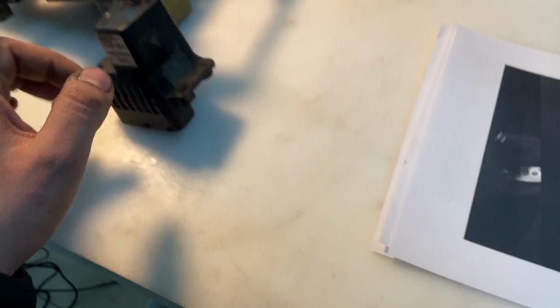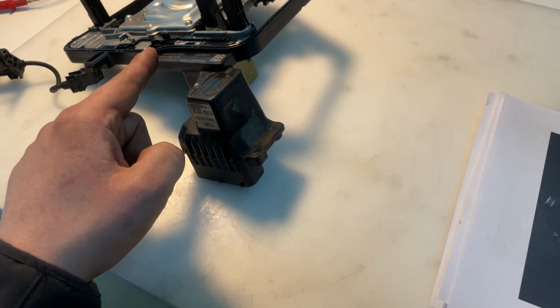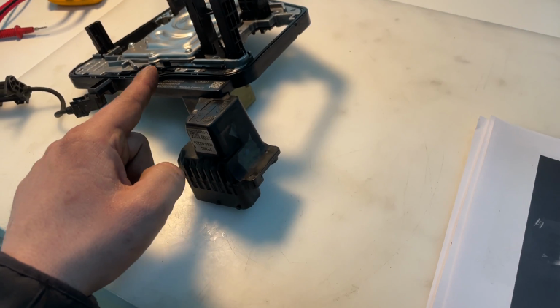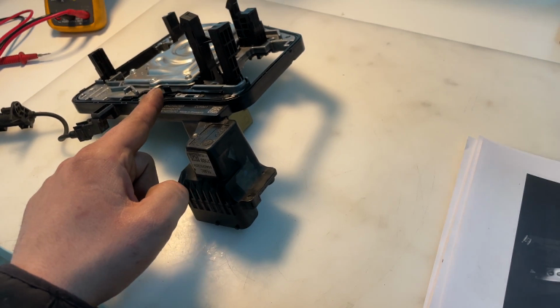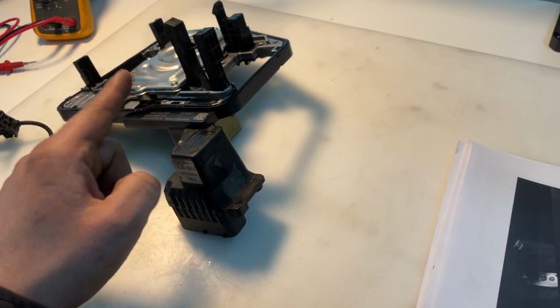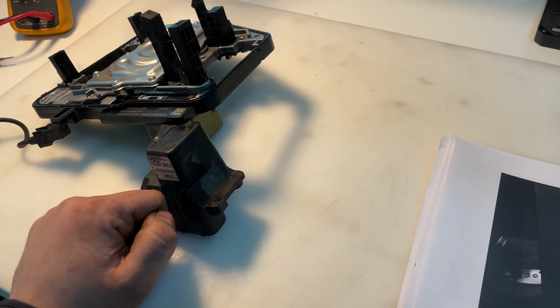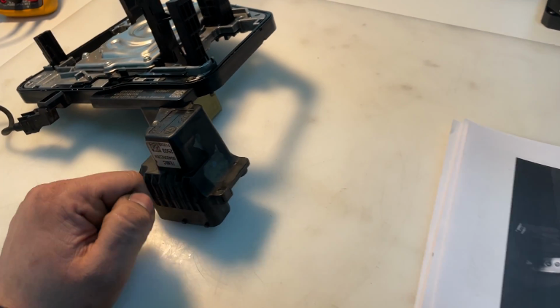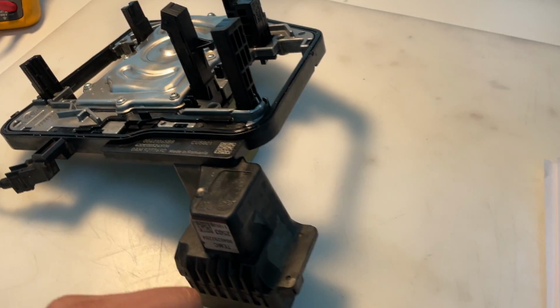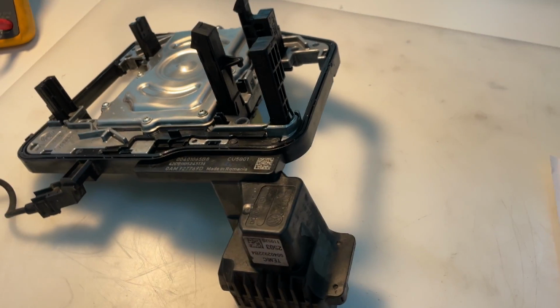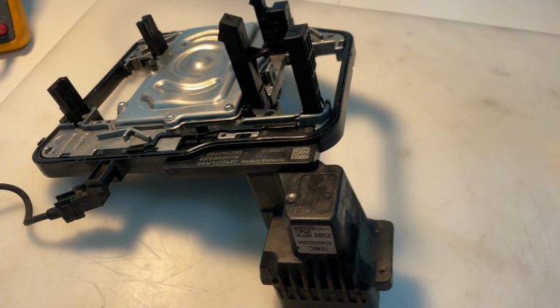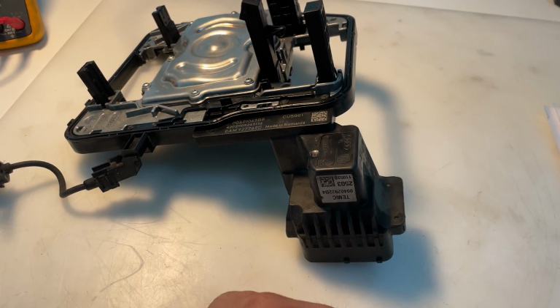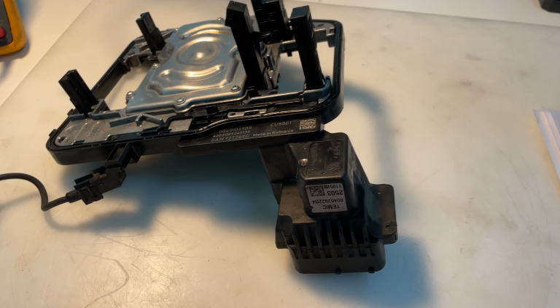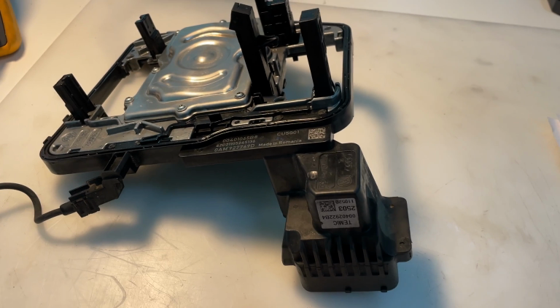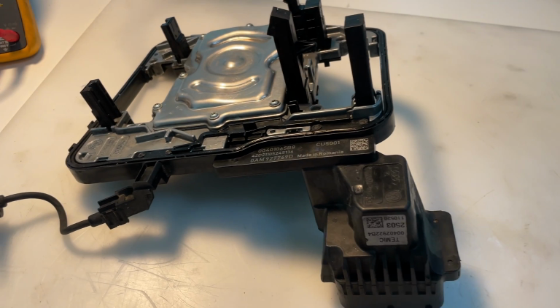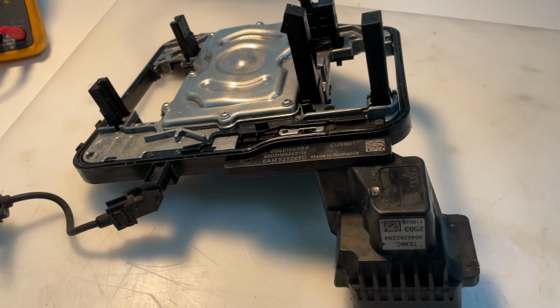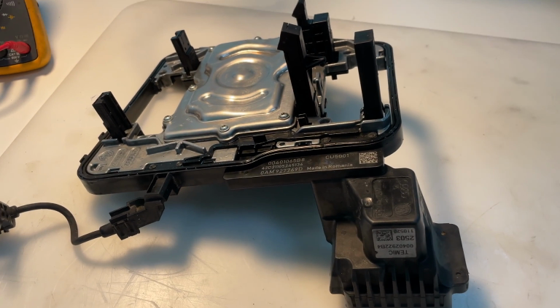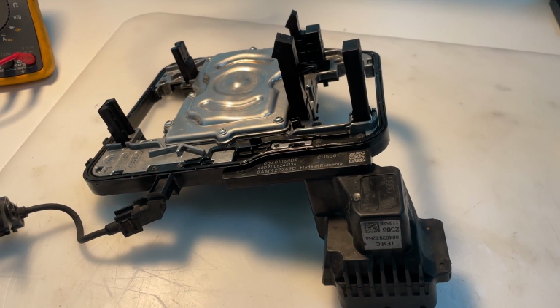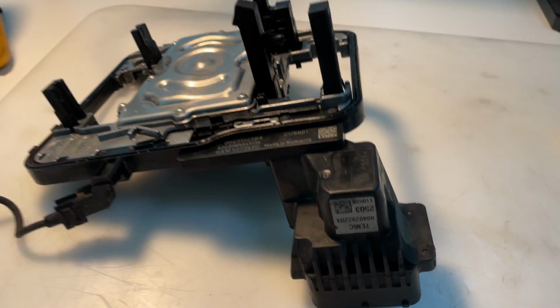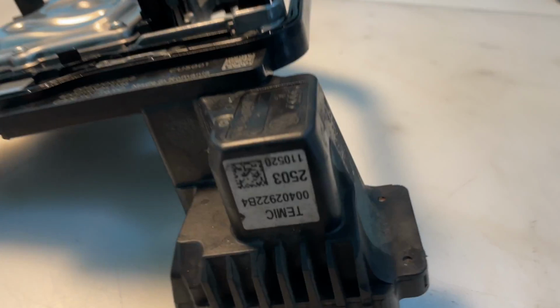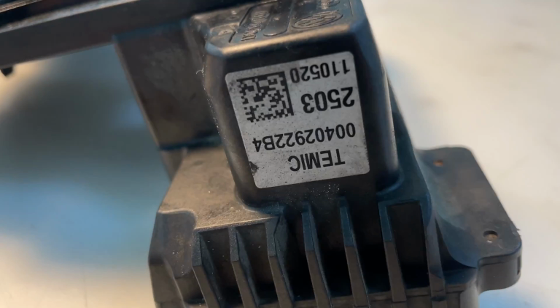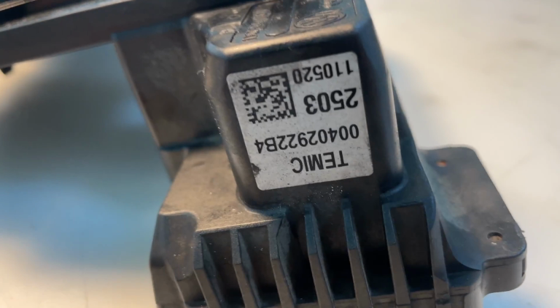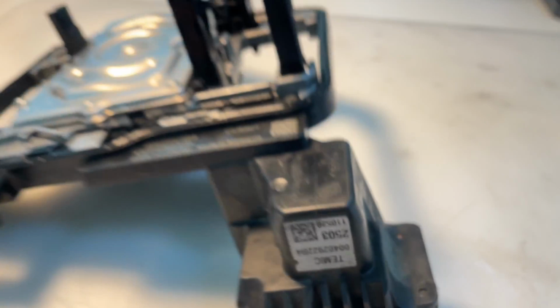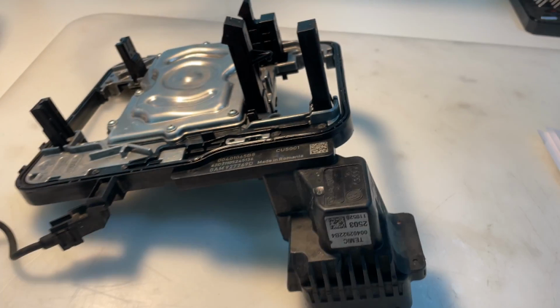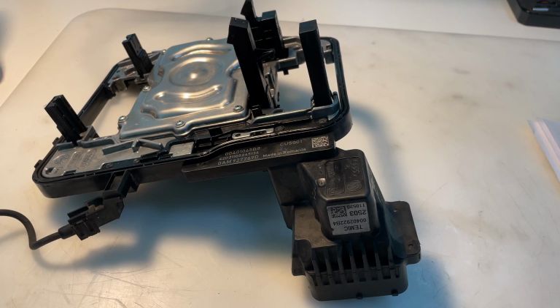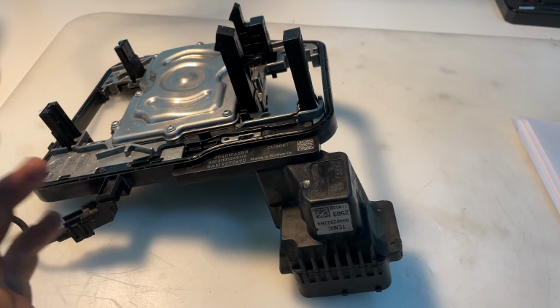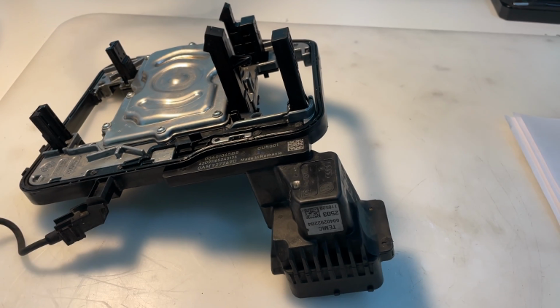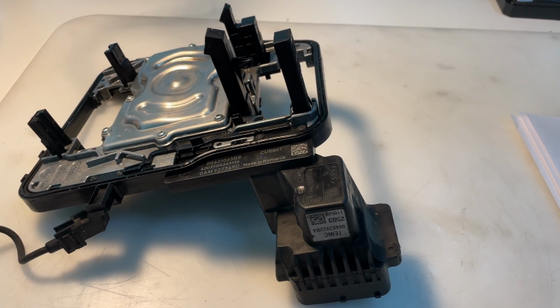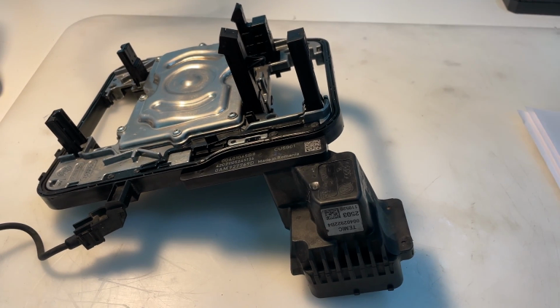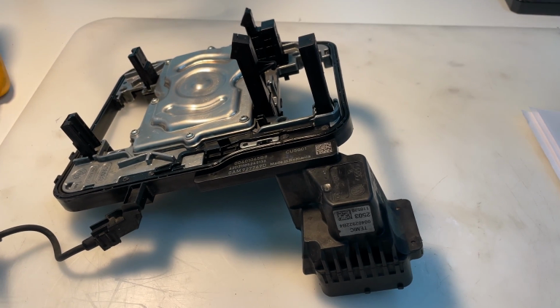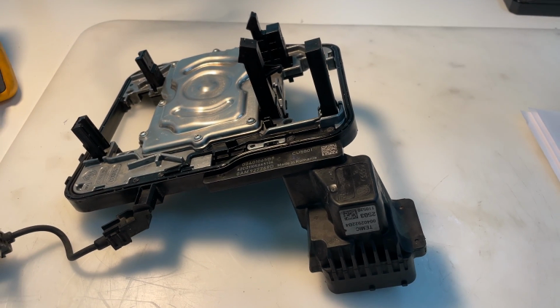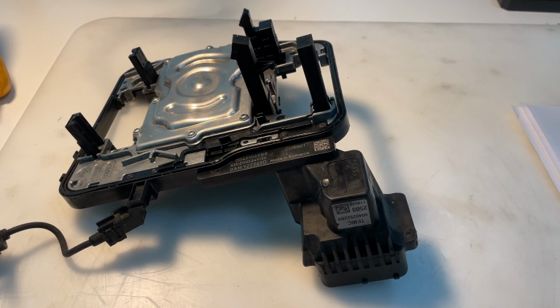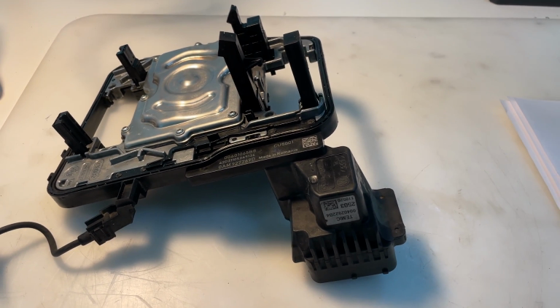We'll now open it and try to repair it. I think there's probably a wire bonding issue, because as I've said before, everything made by Temic is made to fail.